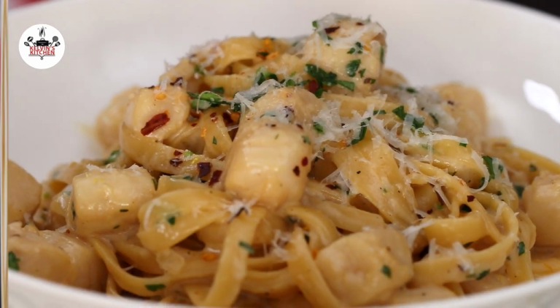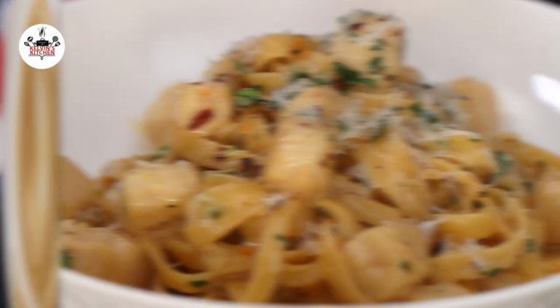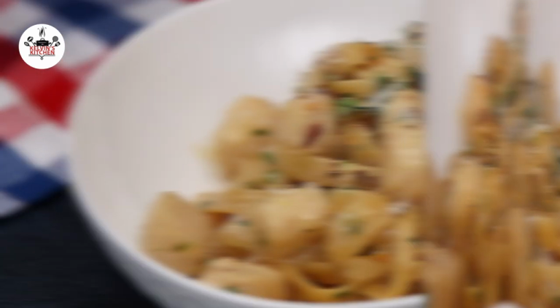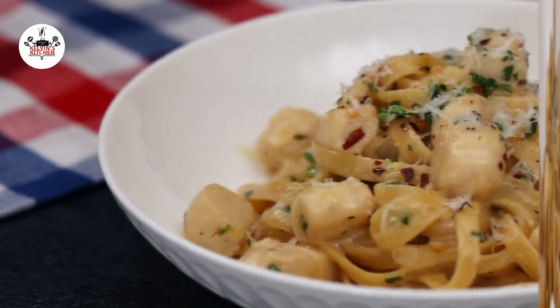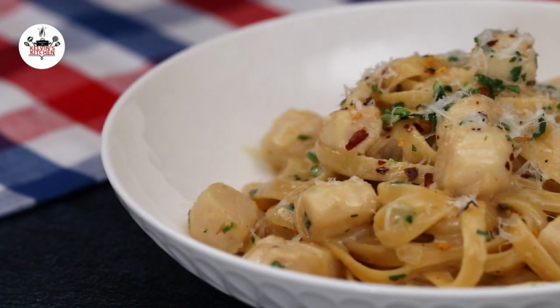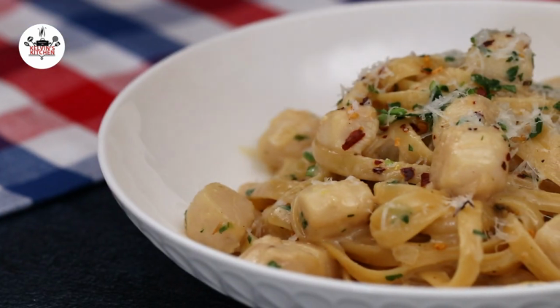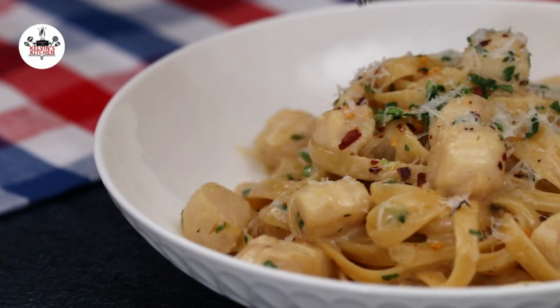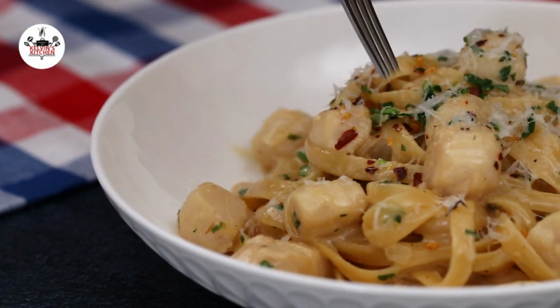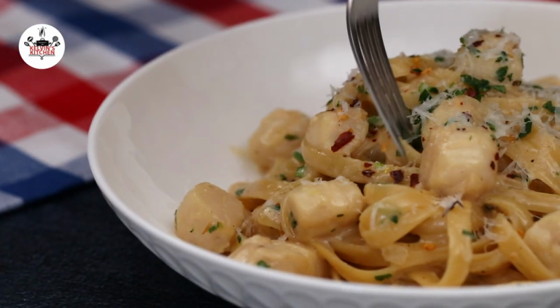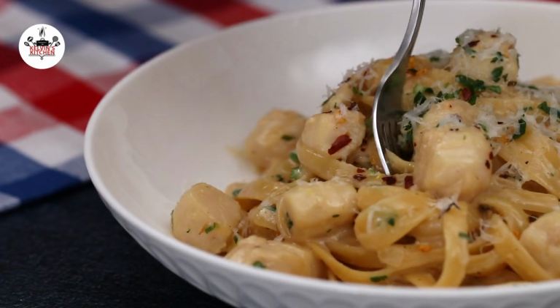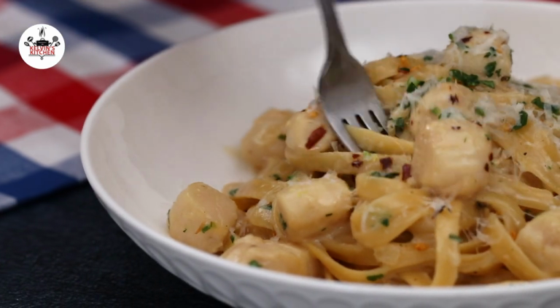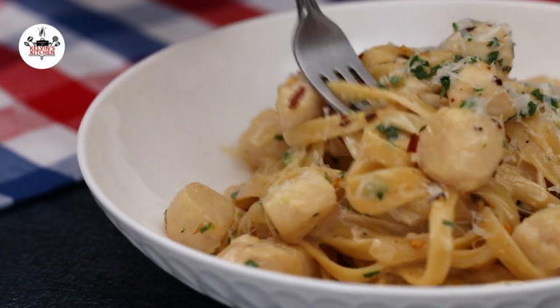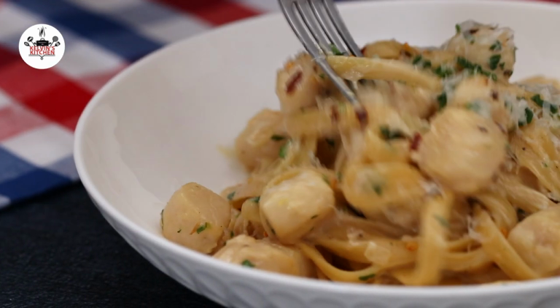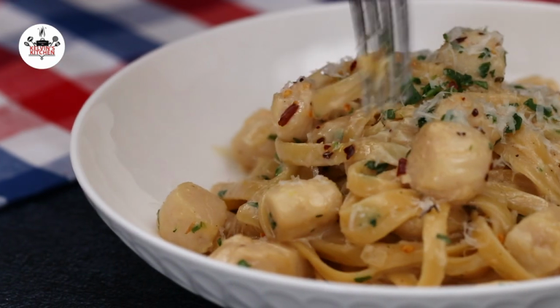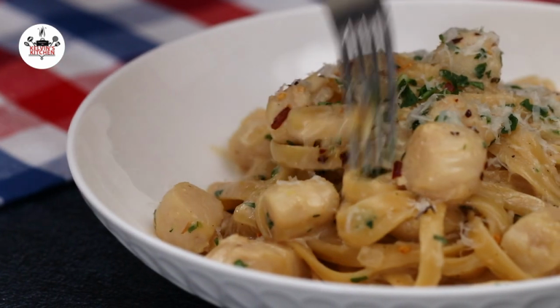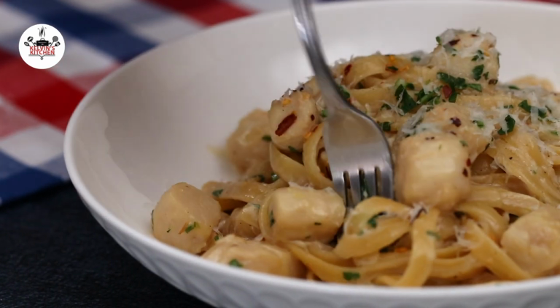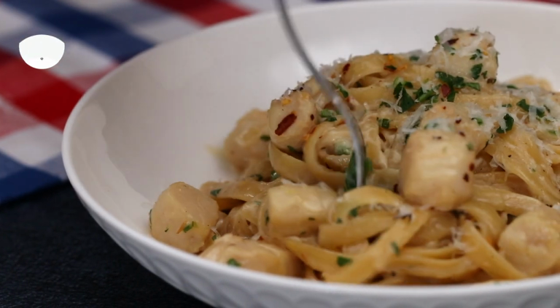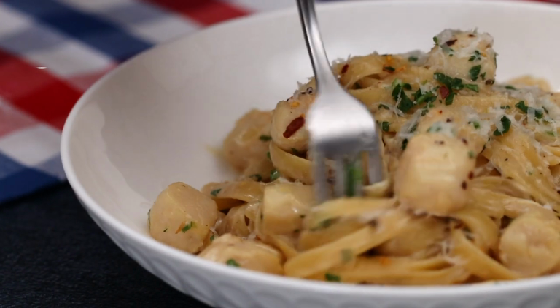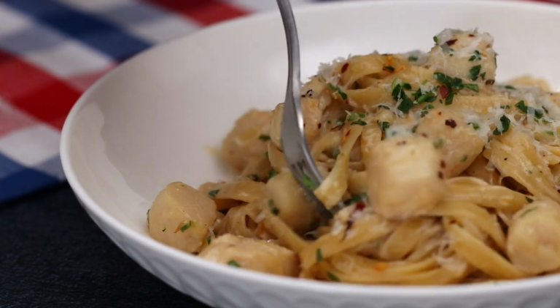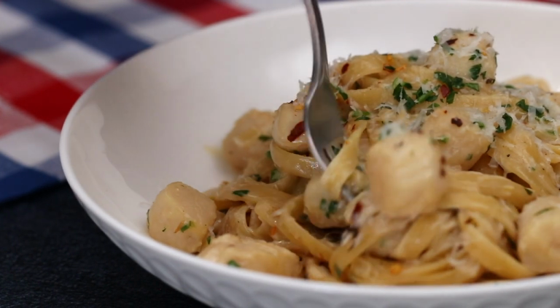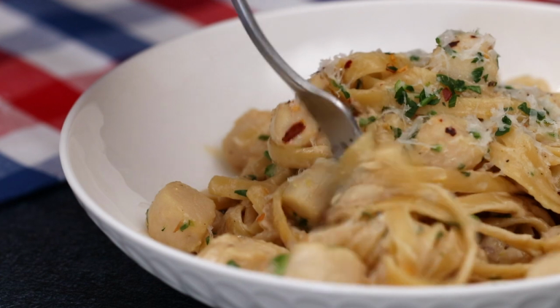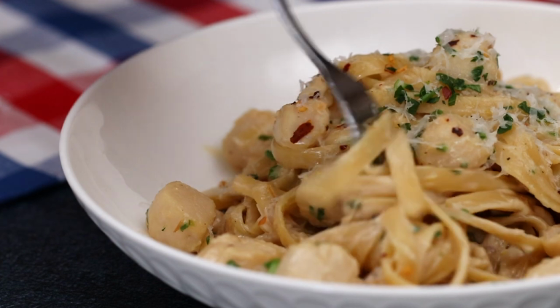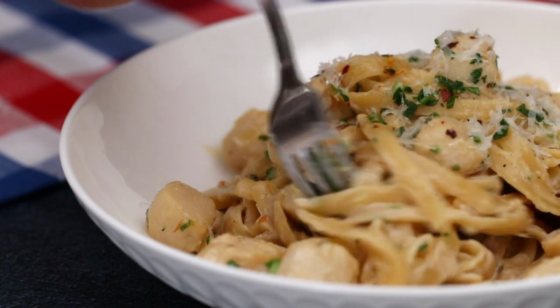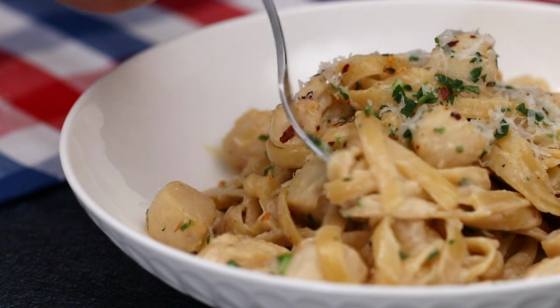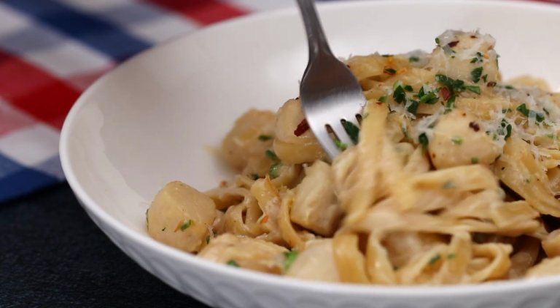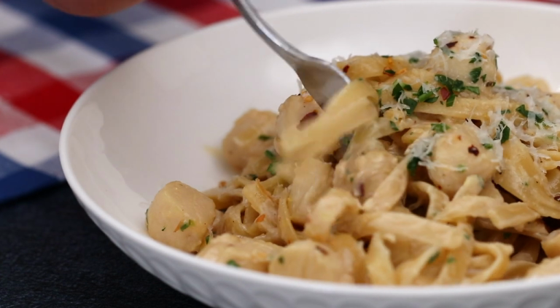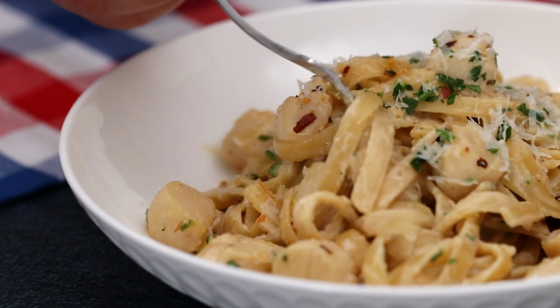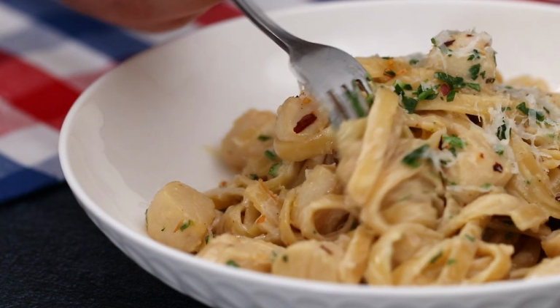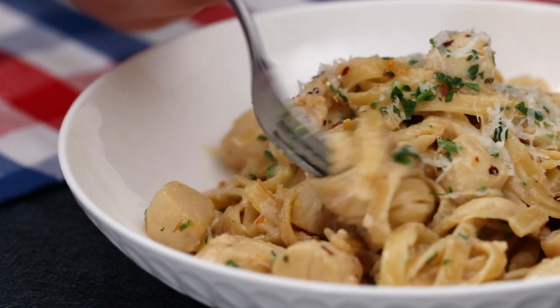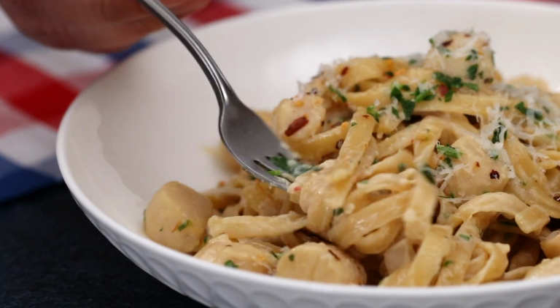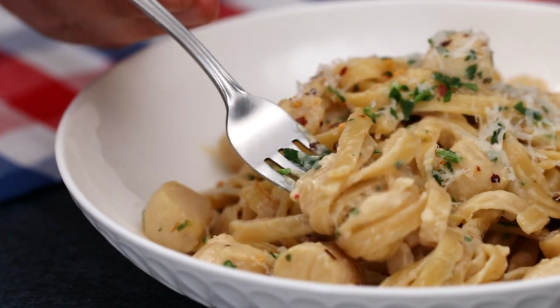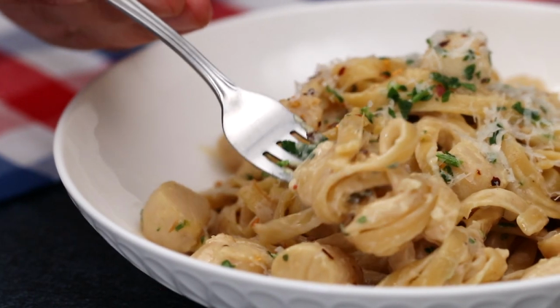There you guys have it — creamy scallop pasta. Enjoy, buen provecho, and thanks for watching. Bye!